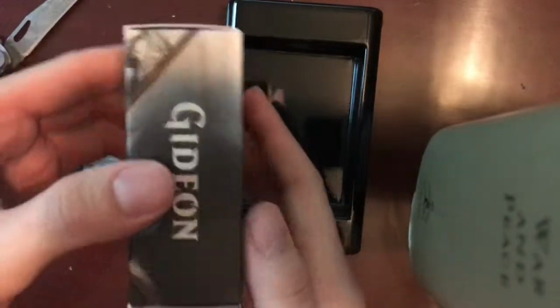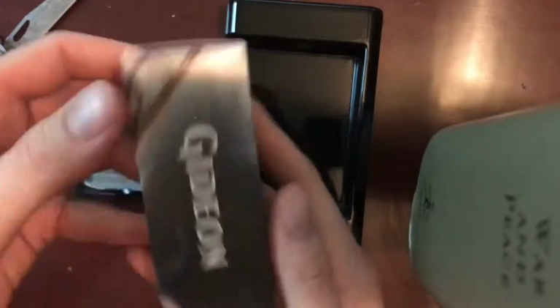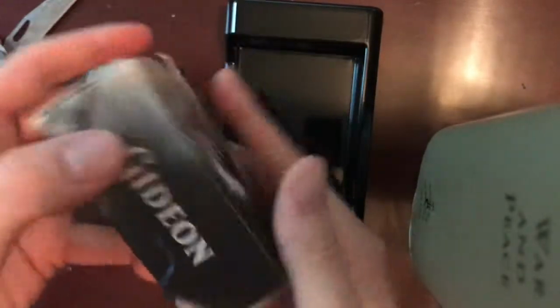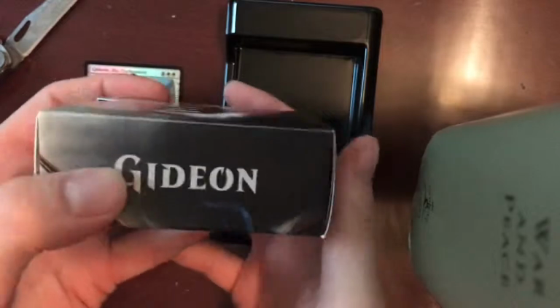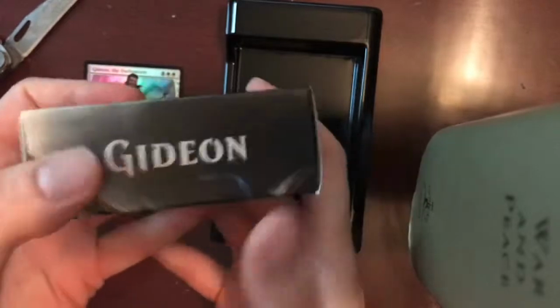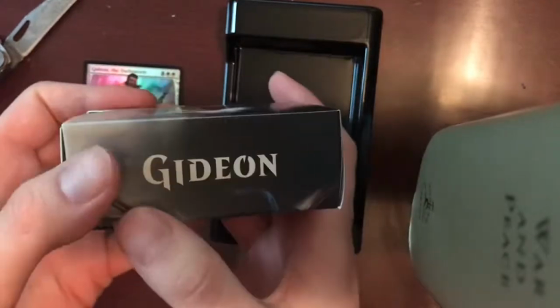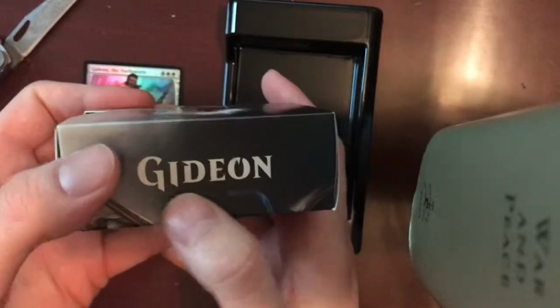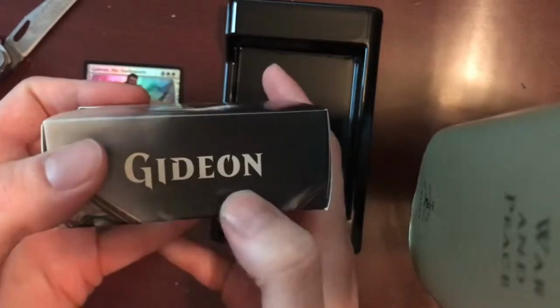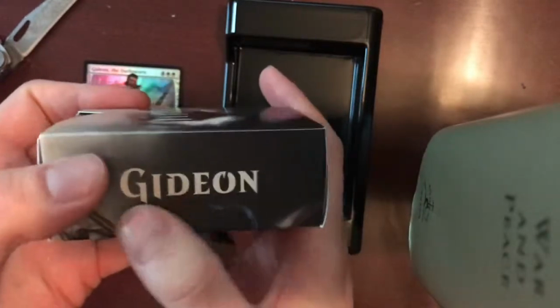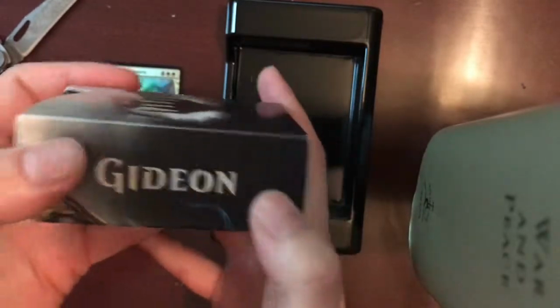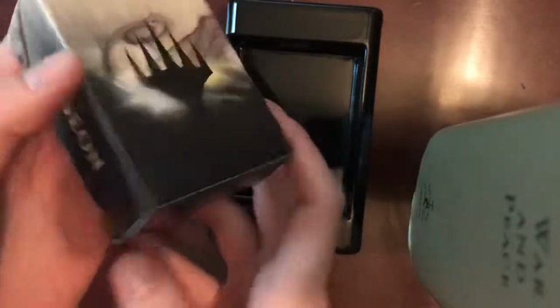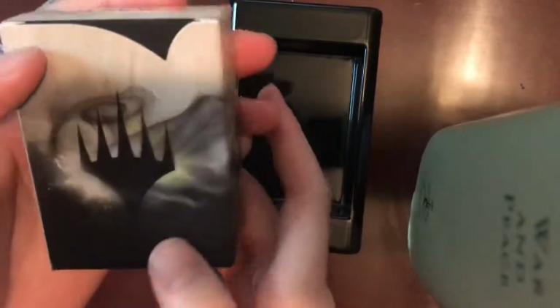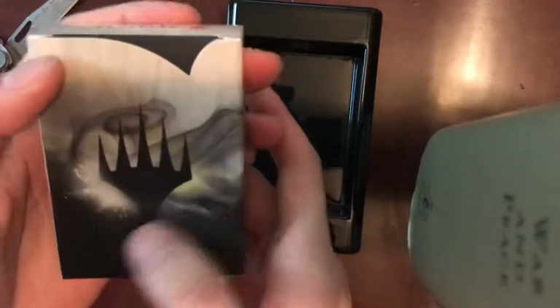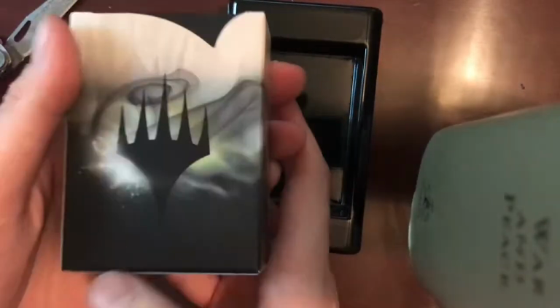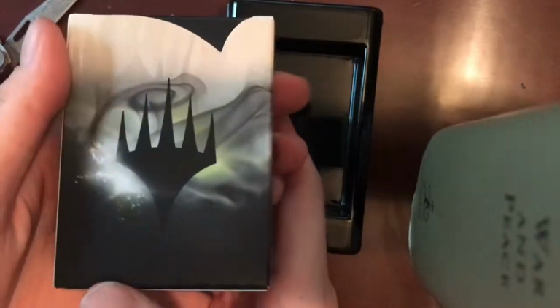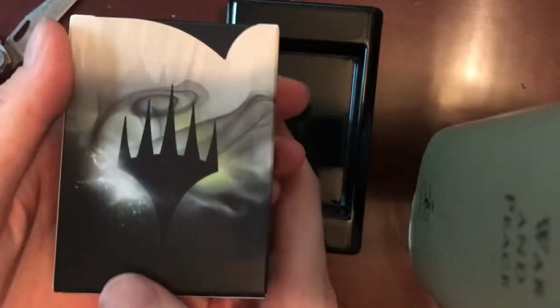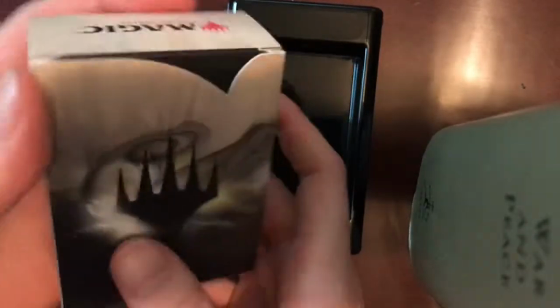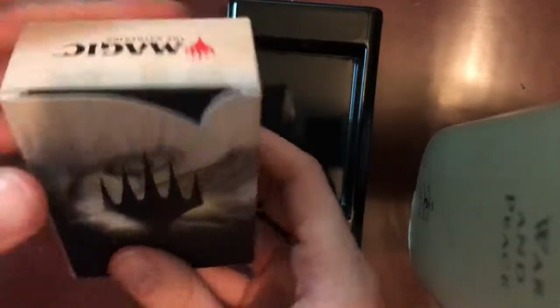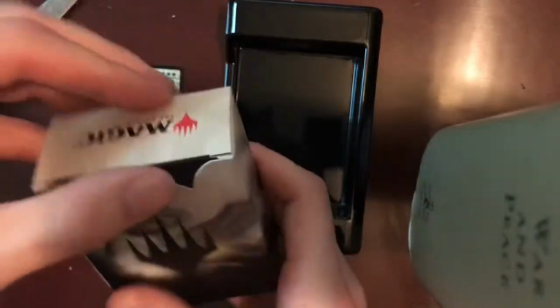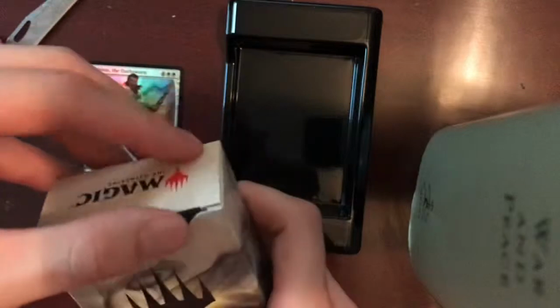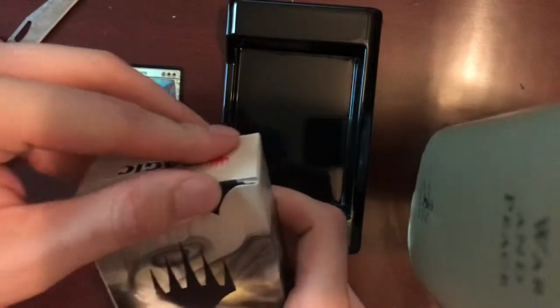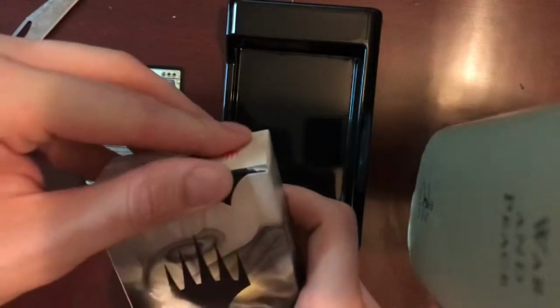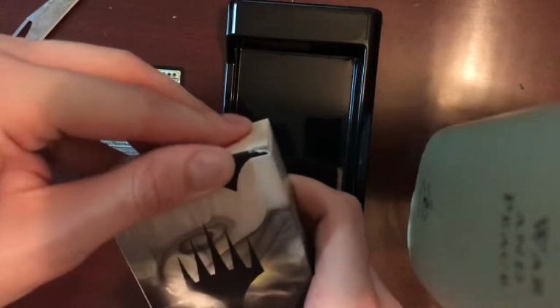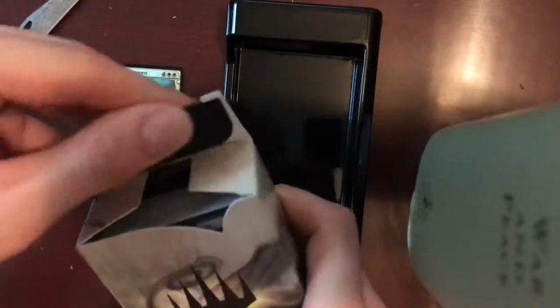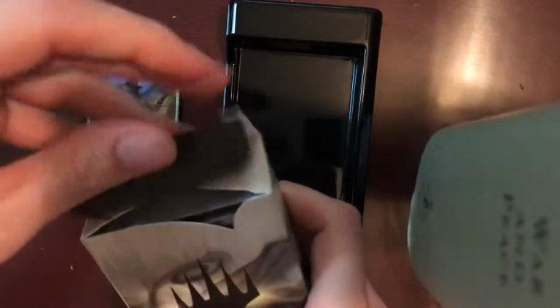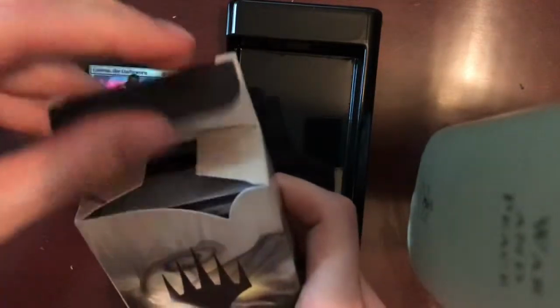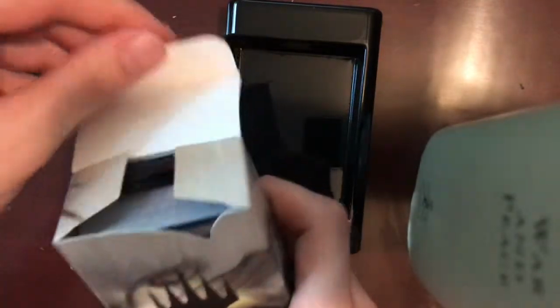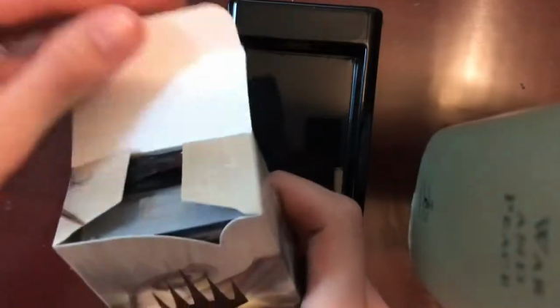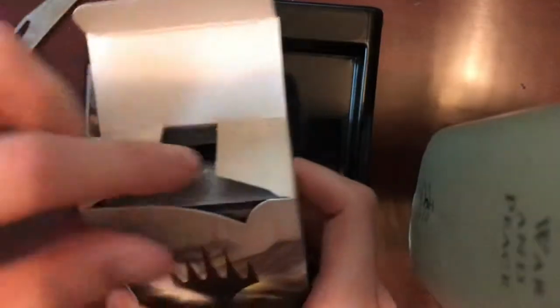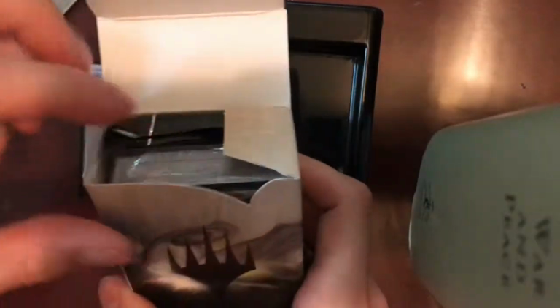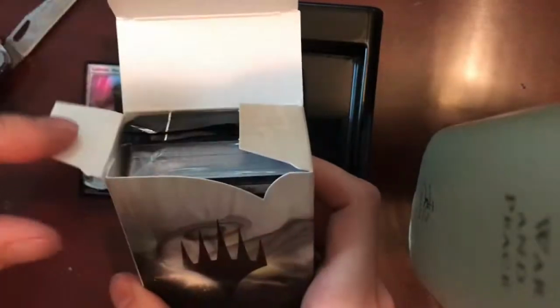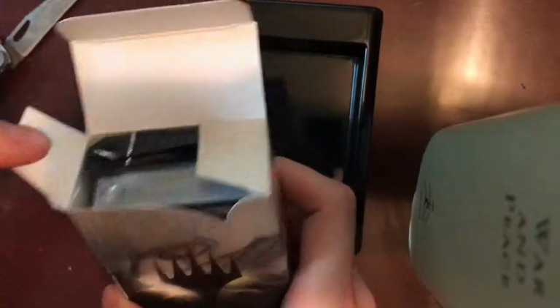It says Gideon on the side, it's got that nice new magic text. That beautiful back. We'll go ahead and open it up — try not to damage the box here.